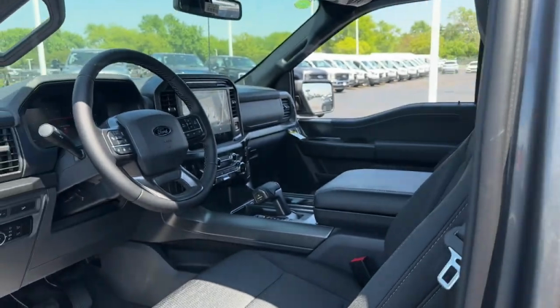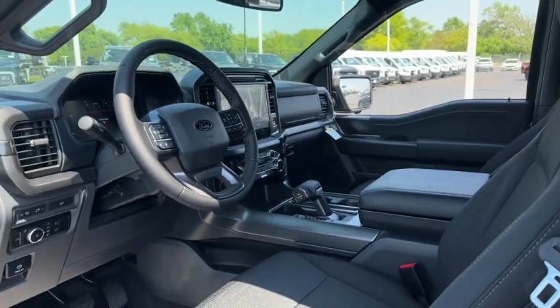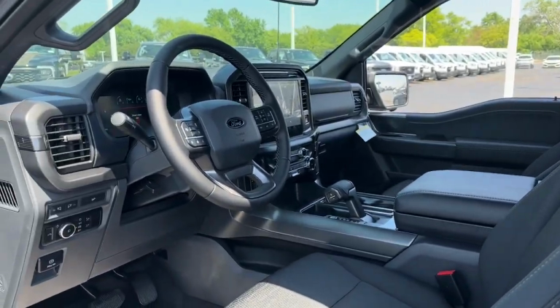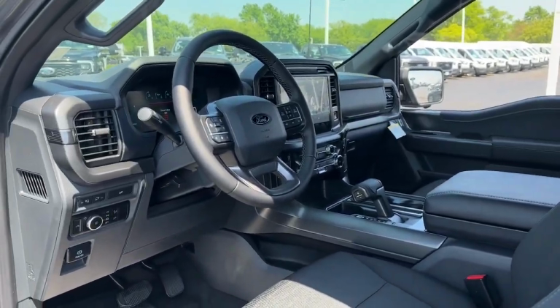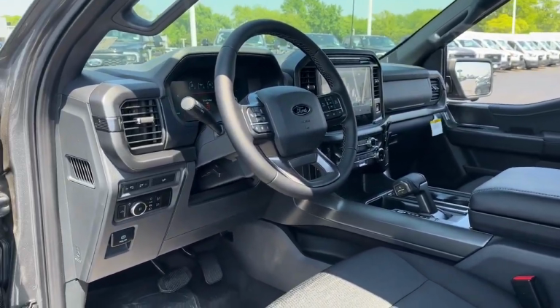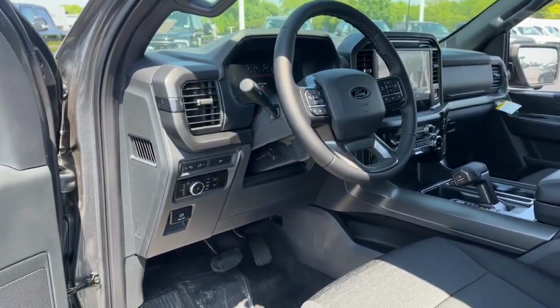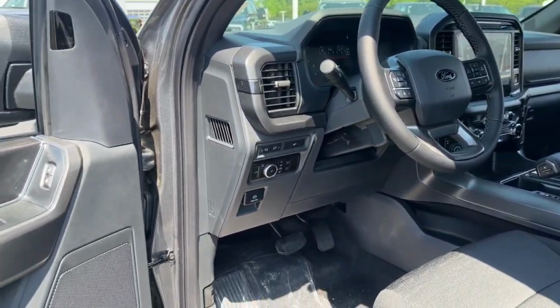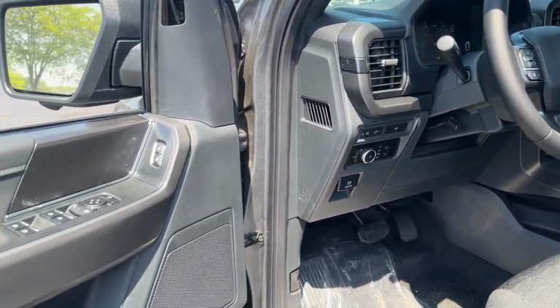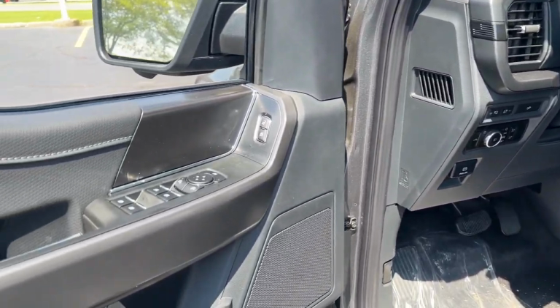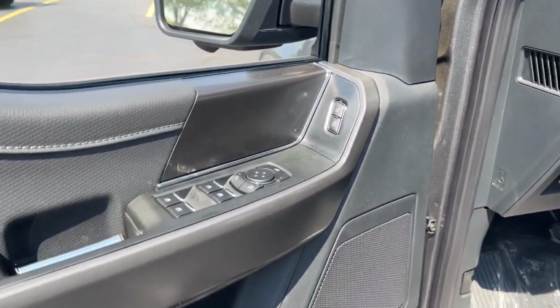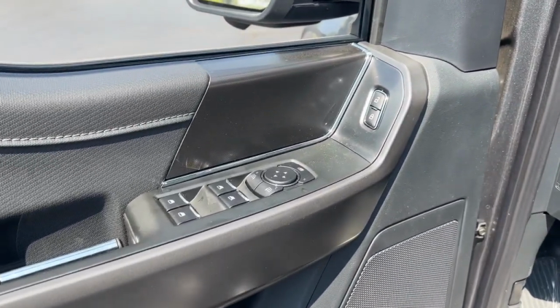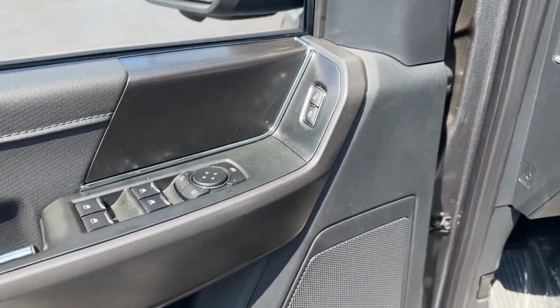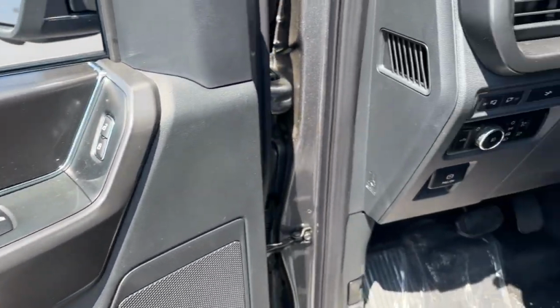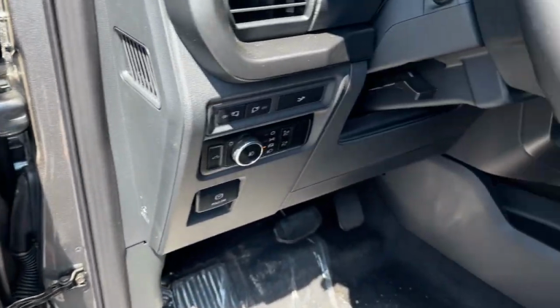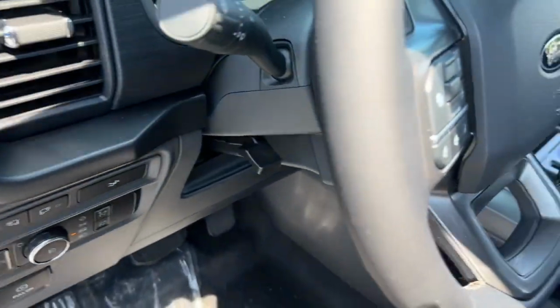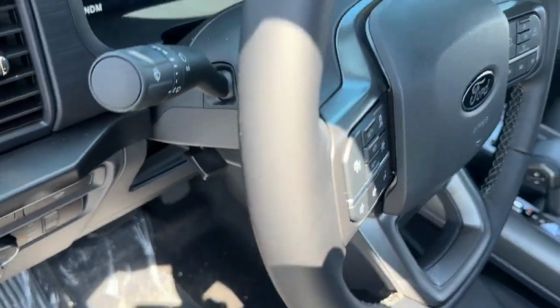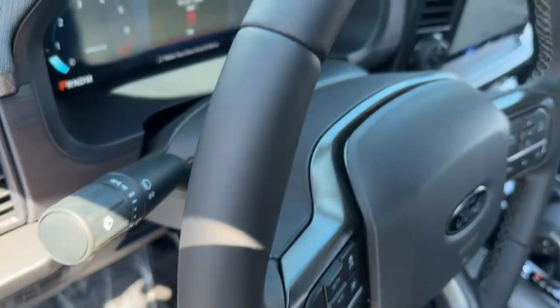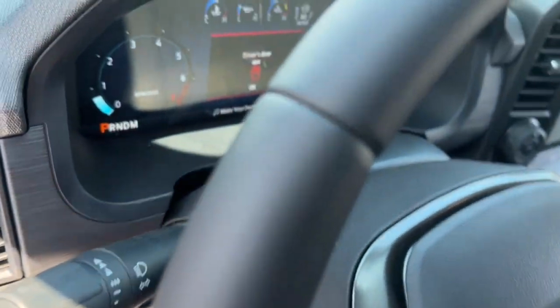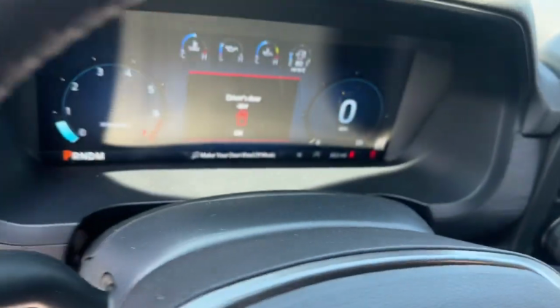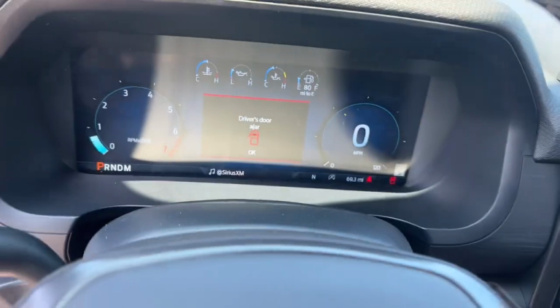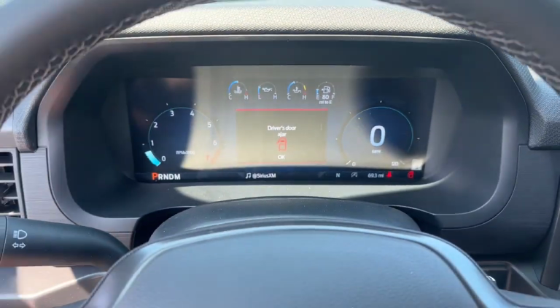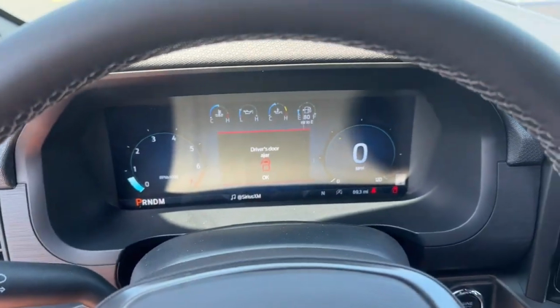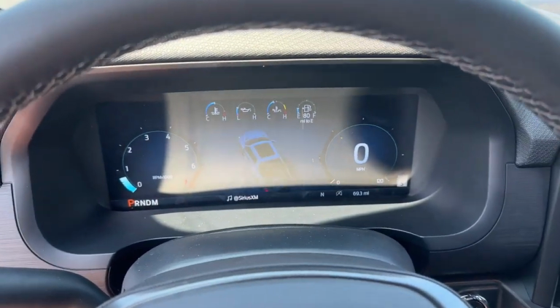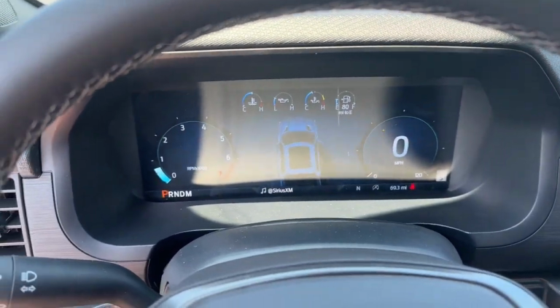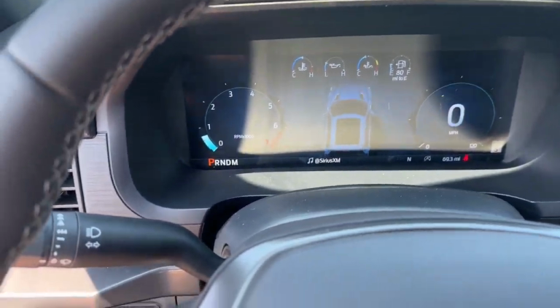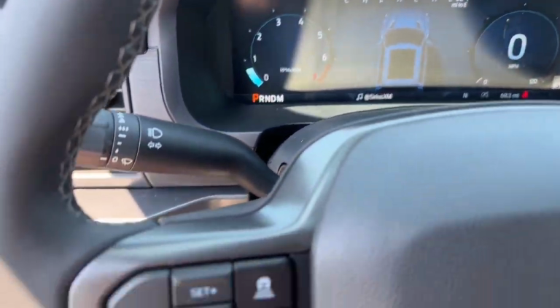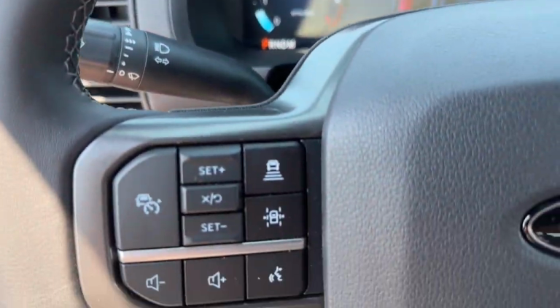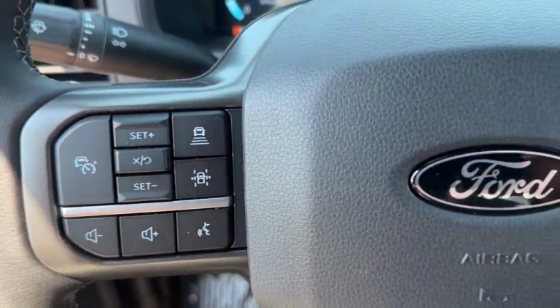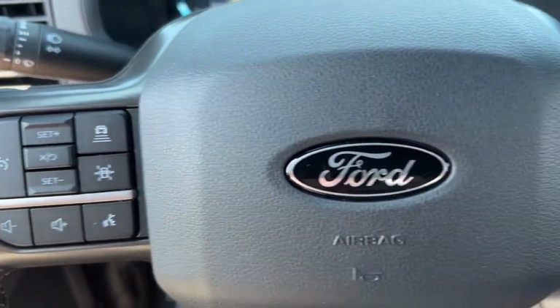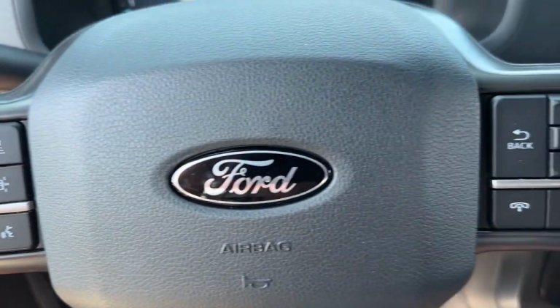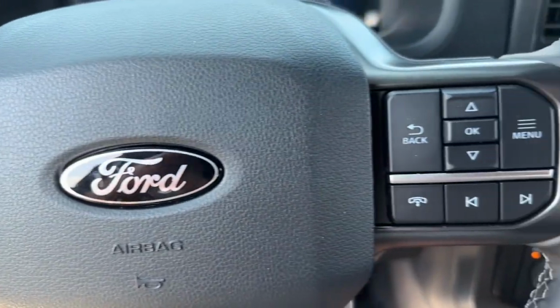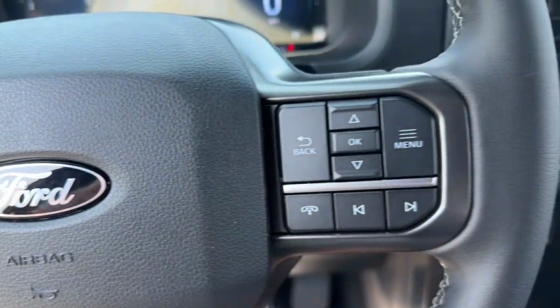The following are some of this vehicle's highlighted options: lane-keeping assist, remote engine start, heated mirrors, heated front seat, sliding rear window.